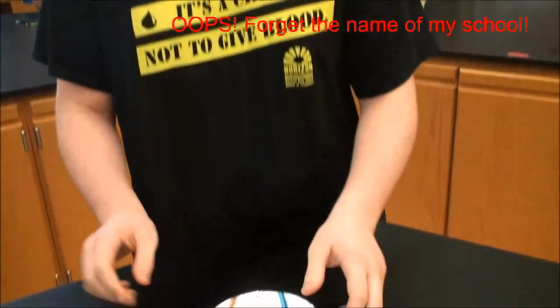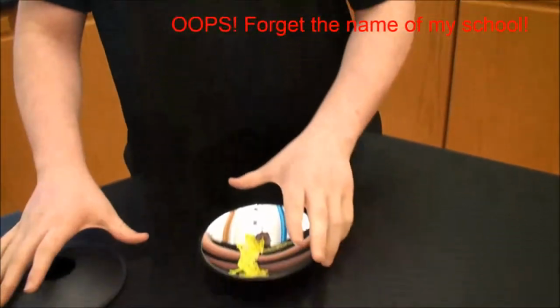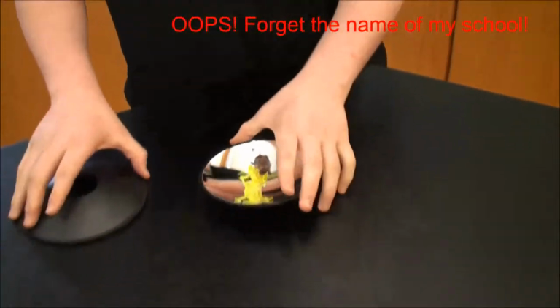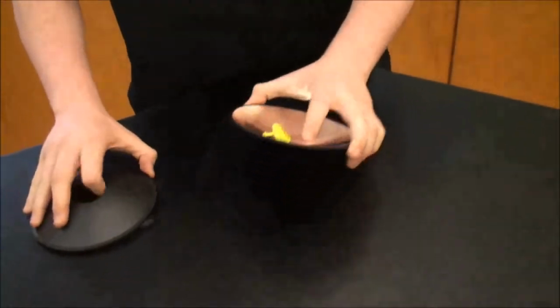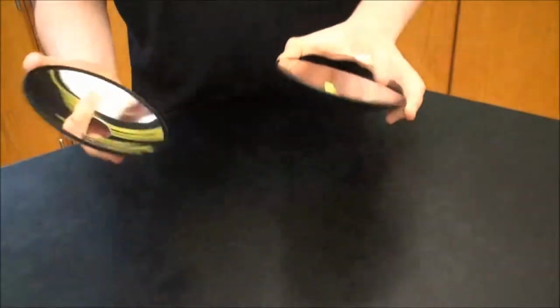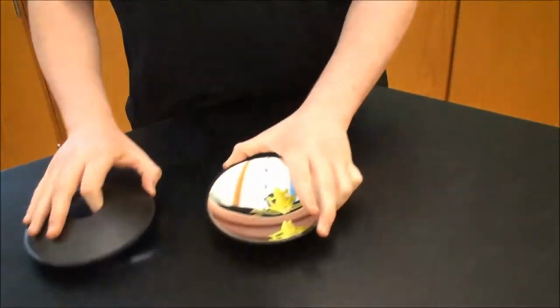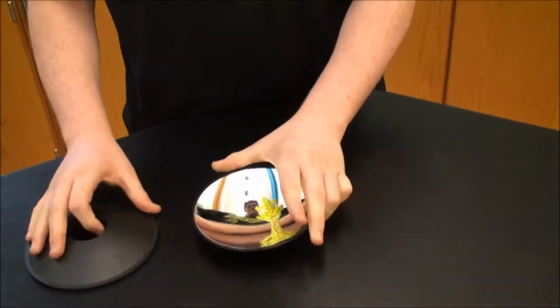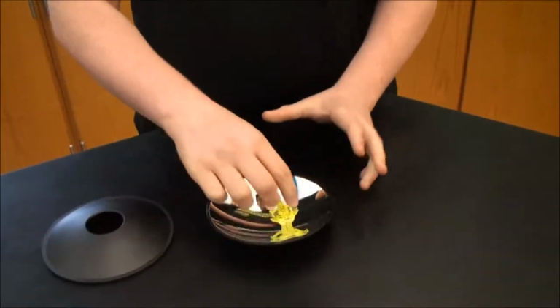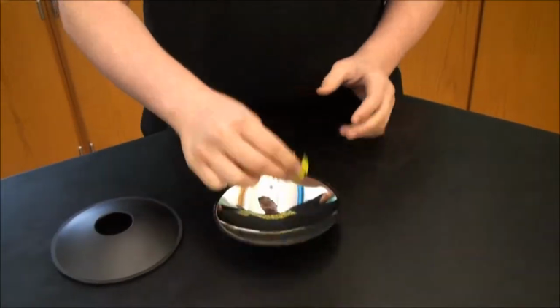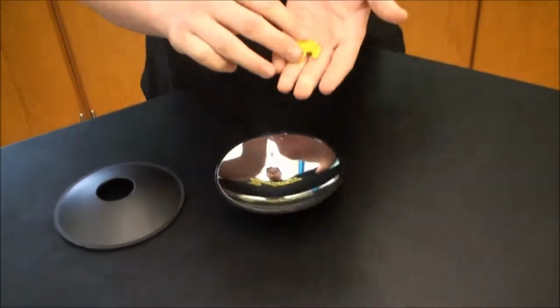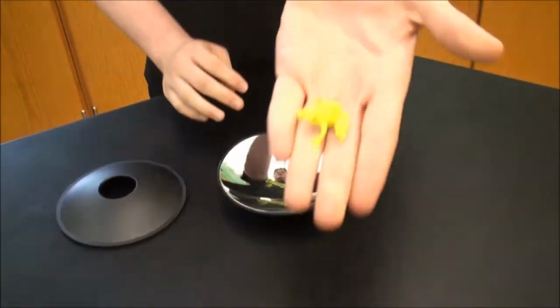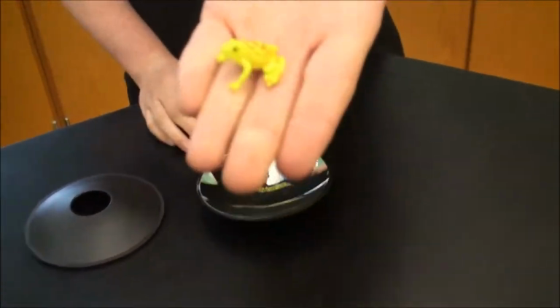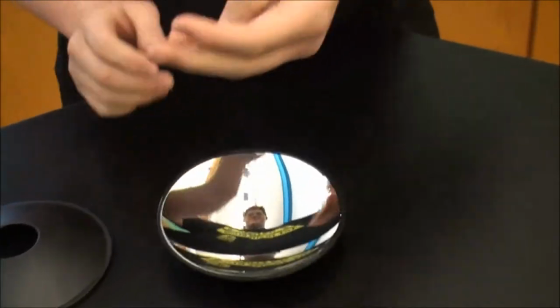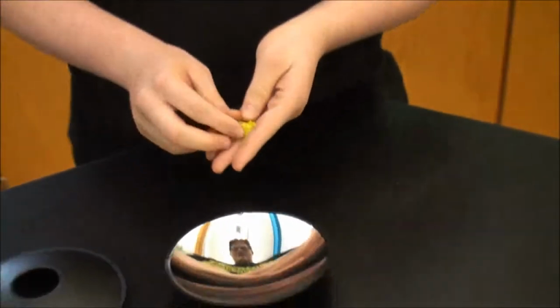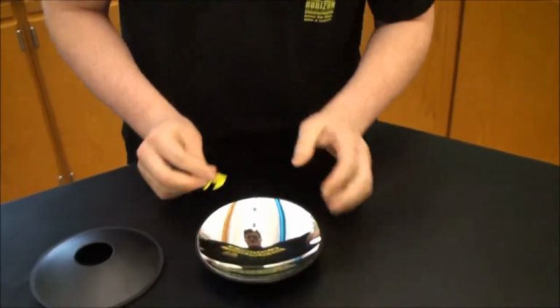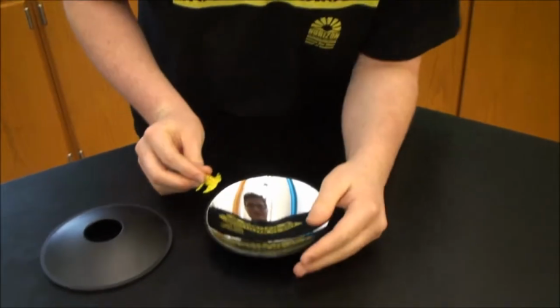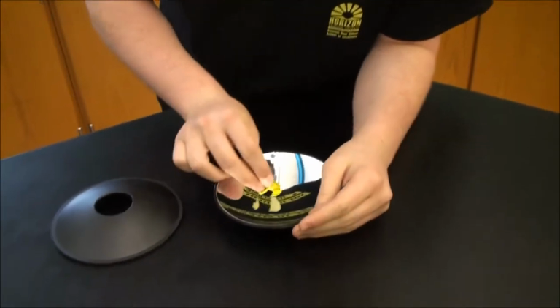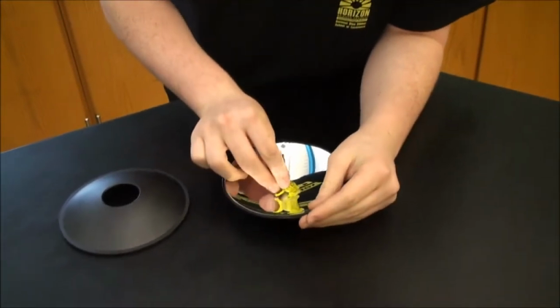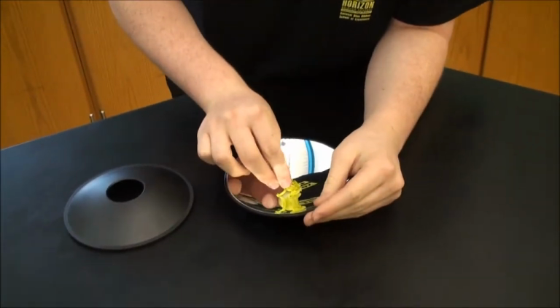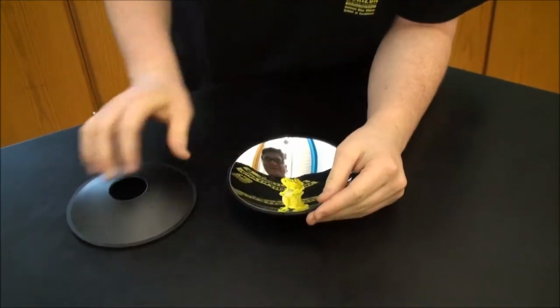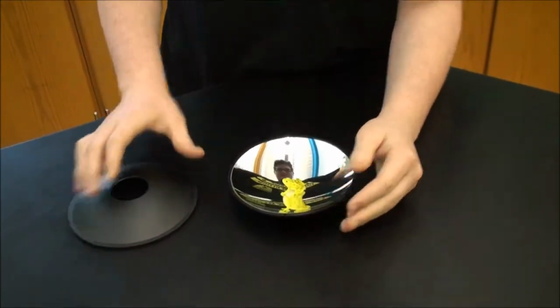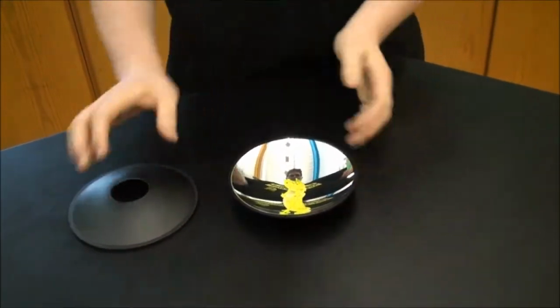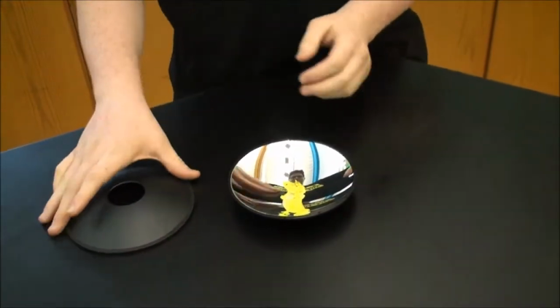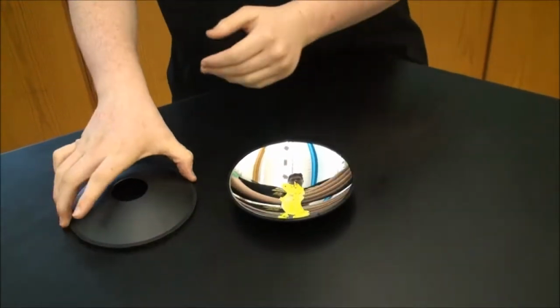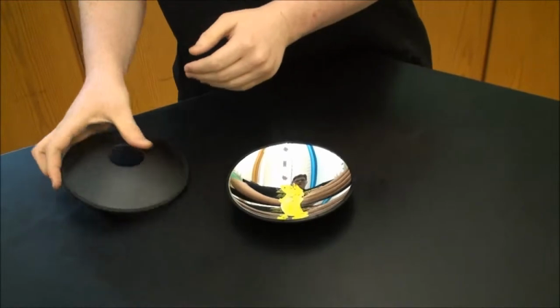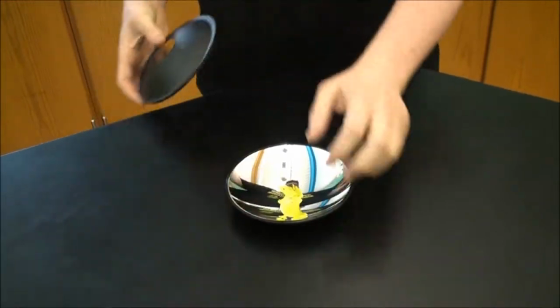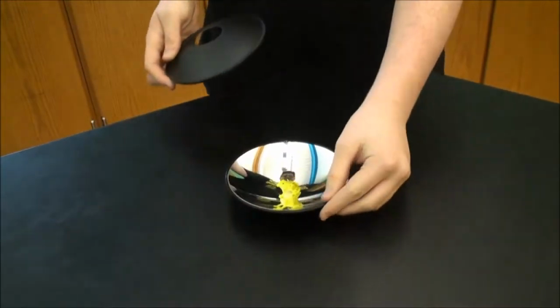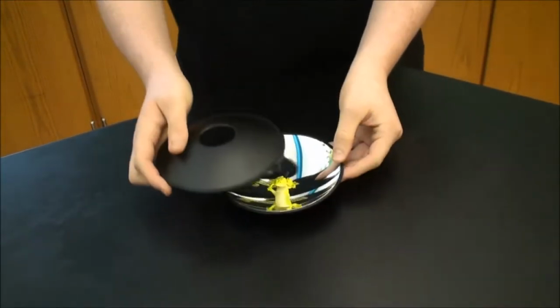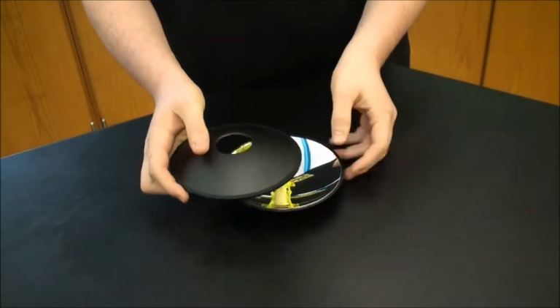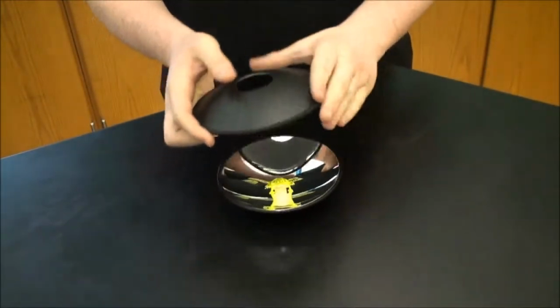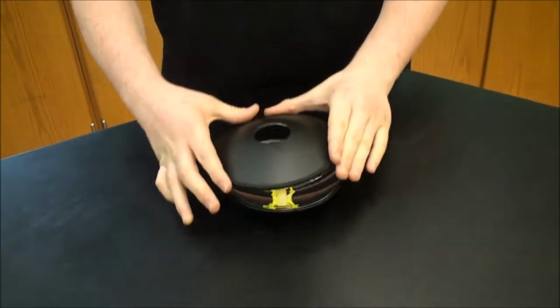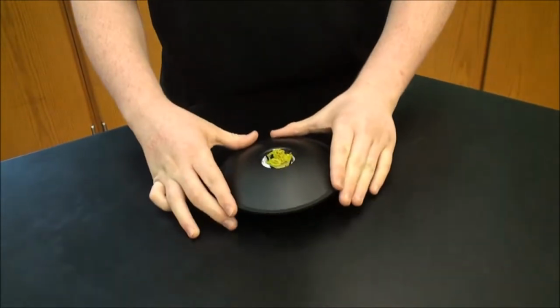What you're going to need is a 3D mirror scope and a small object, like this toy frog. What you're going to do is place it in the center of the bottom mirror, and then place the lid on top.